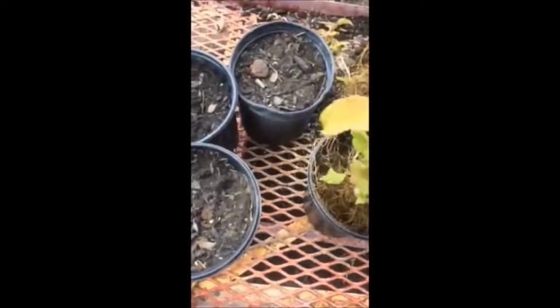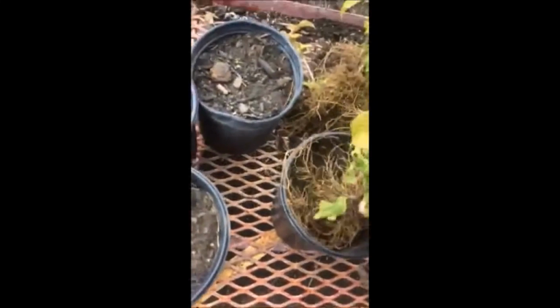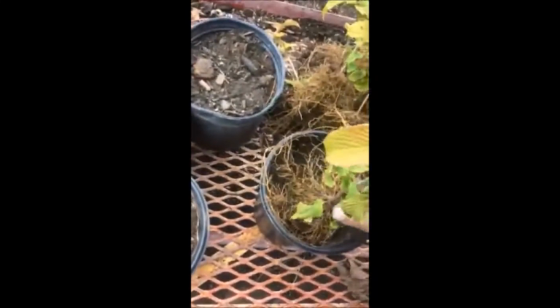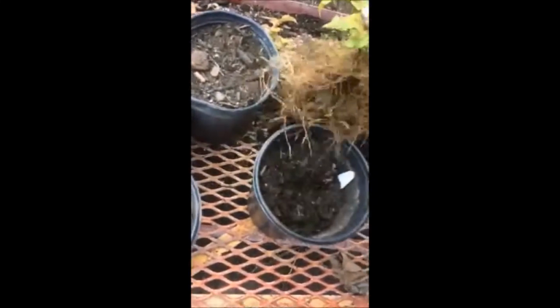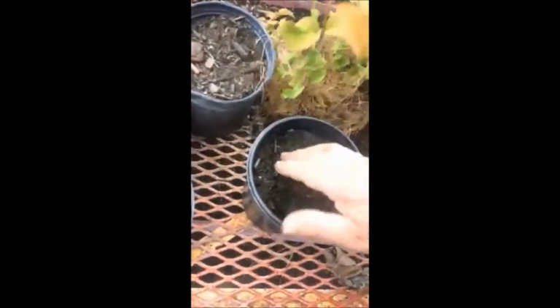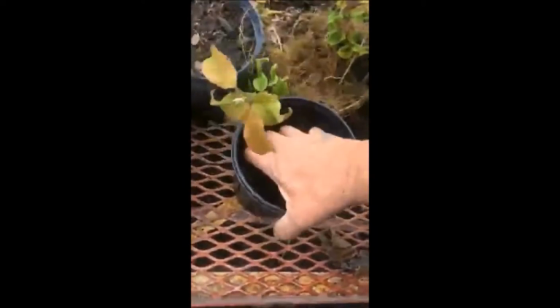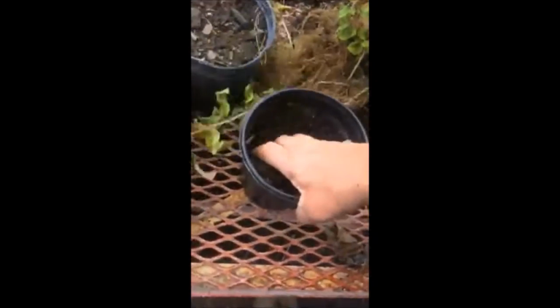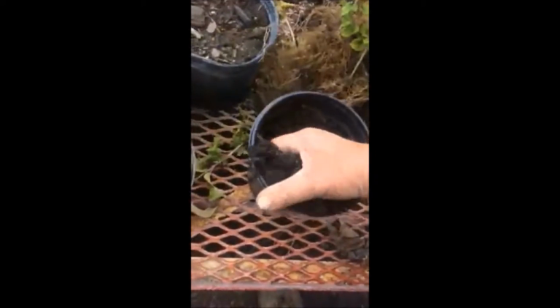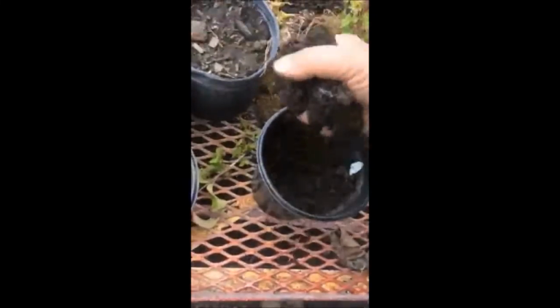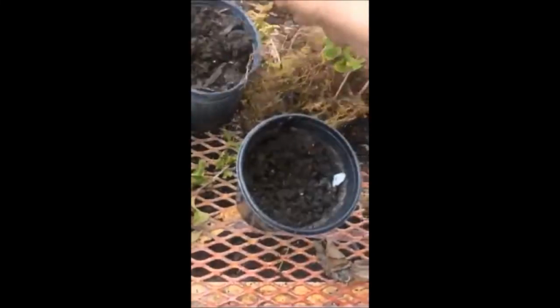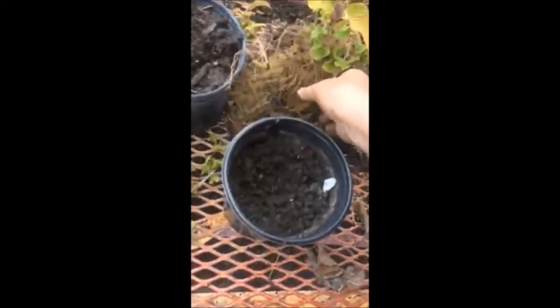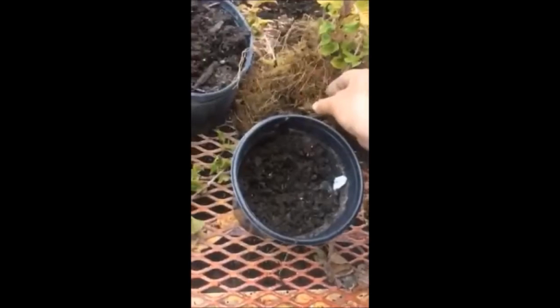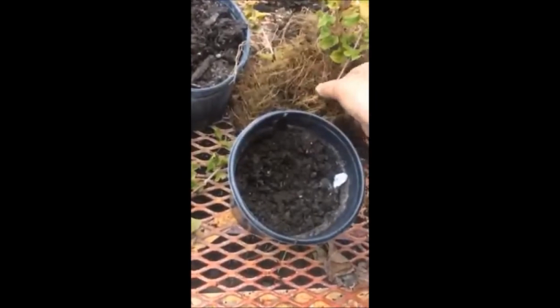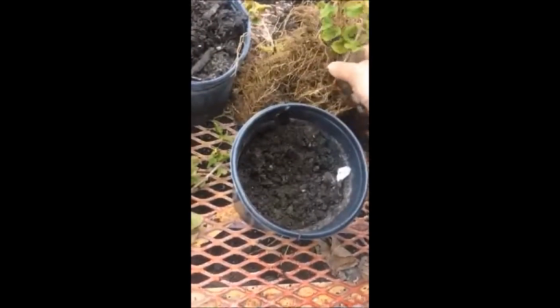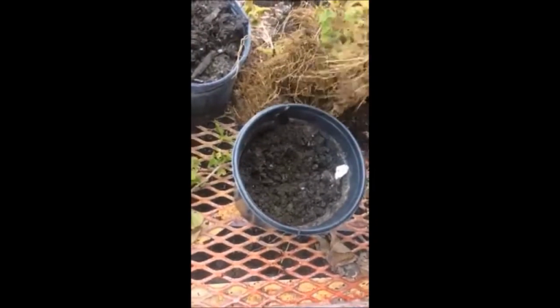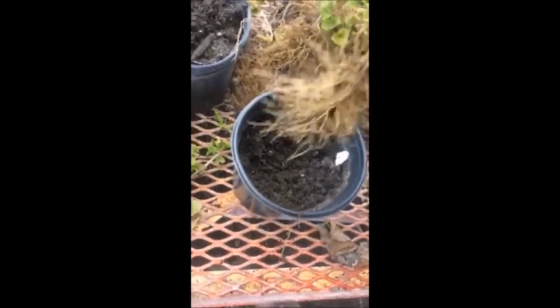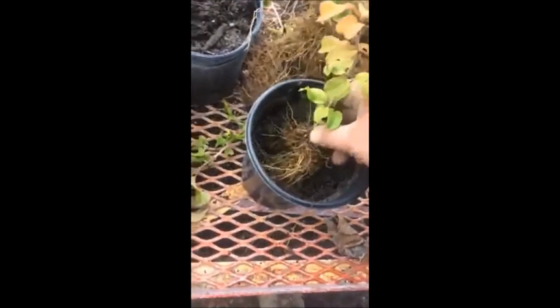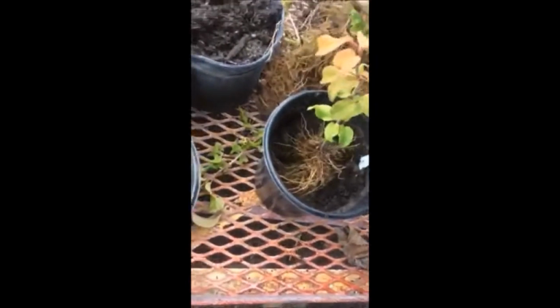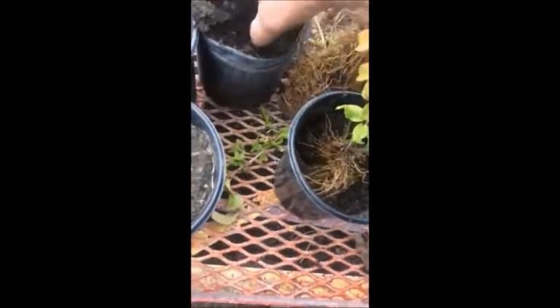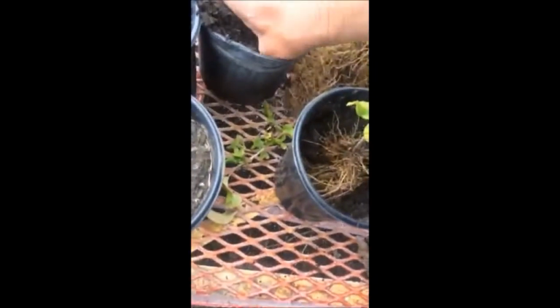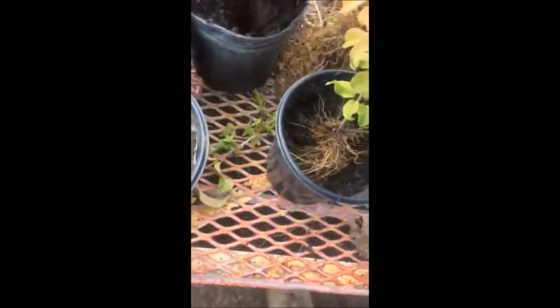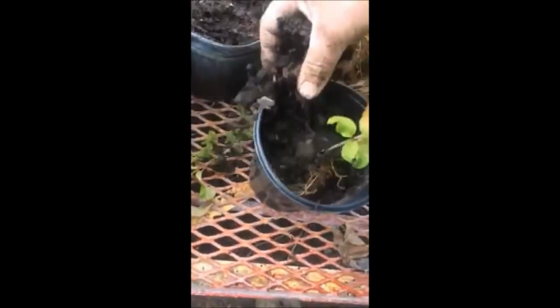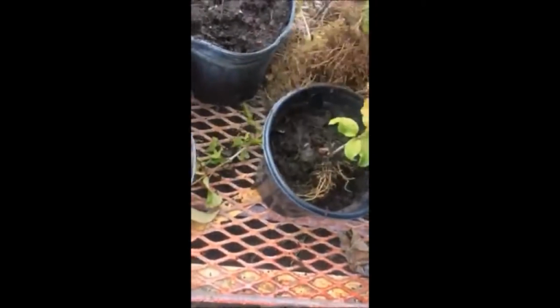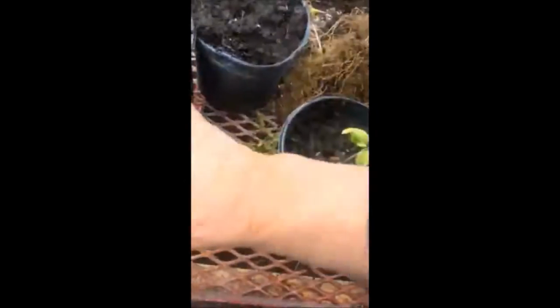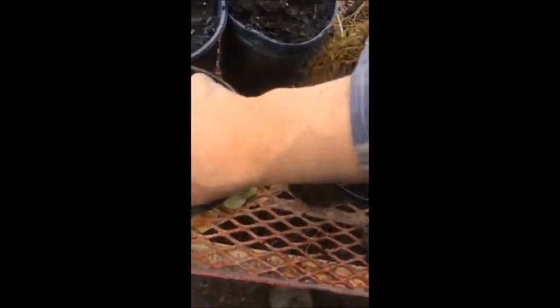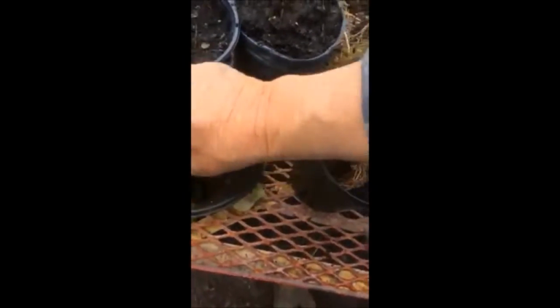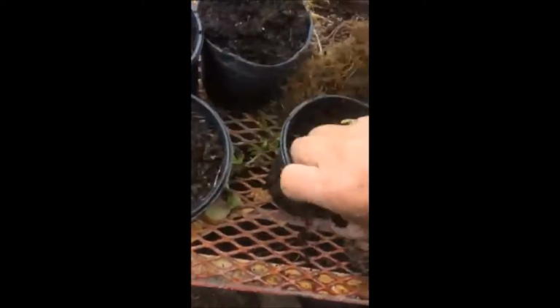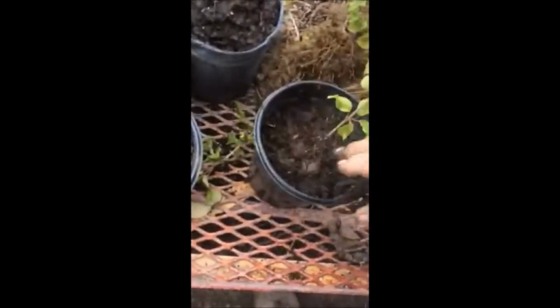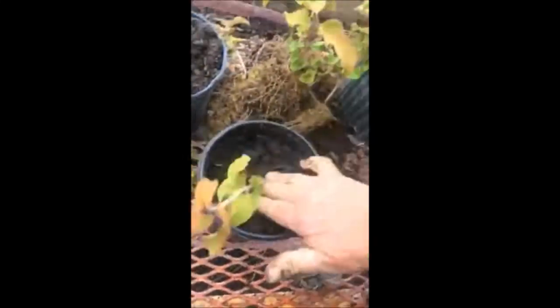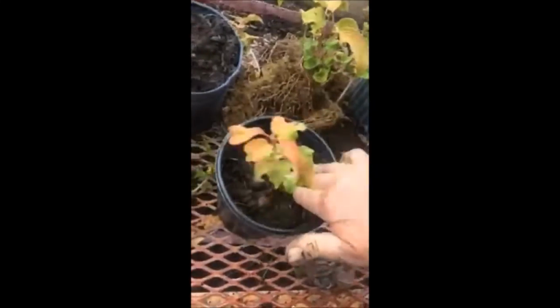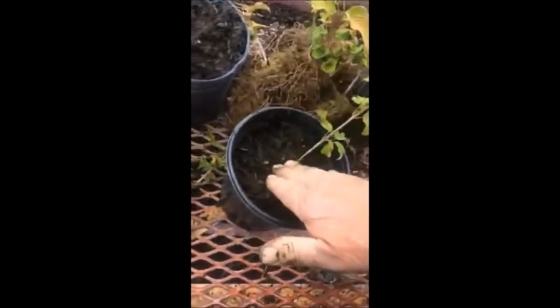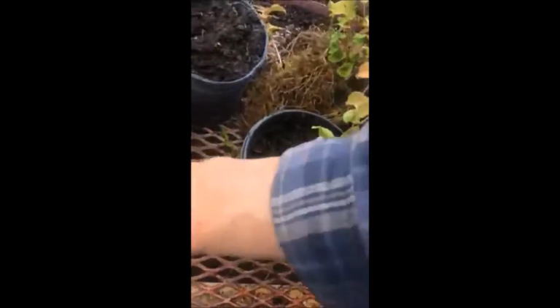Viburnums can grow under a lot of adverse conditions. They can grow under walnut trees, near water and streams. Viburnums can even grow in some shade — it can't be full dense shade, but it can be partial shade.